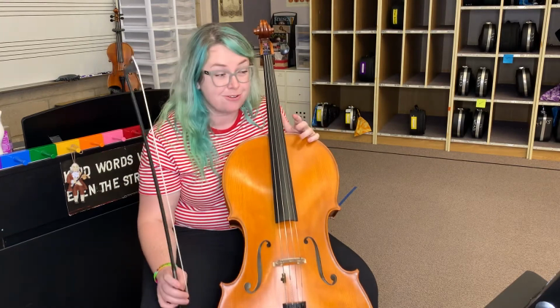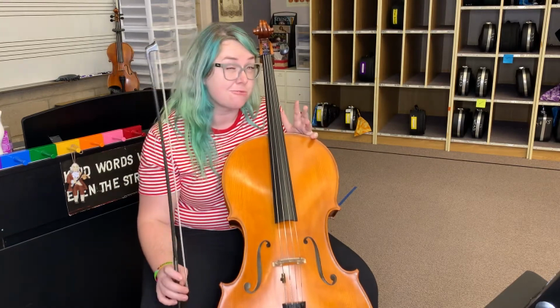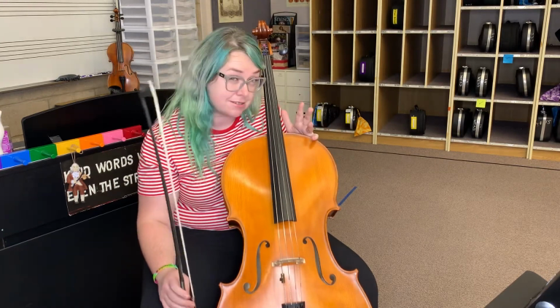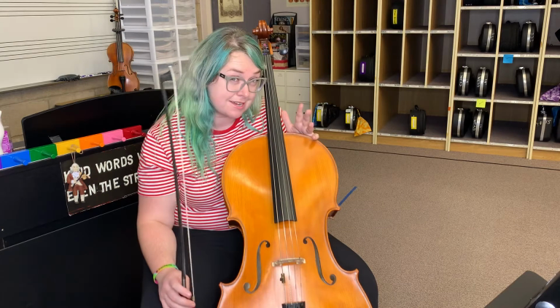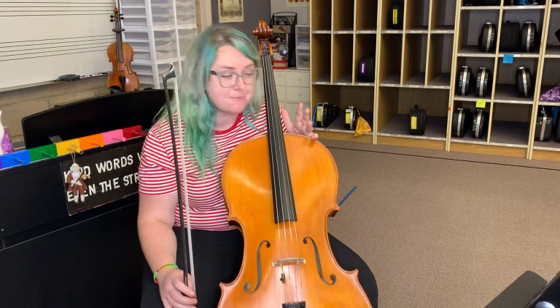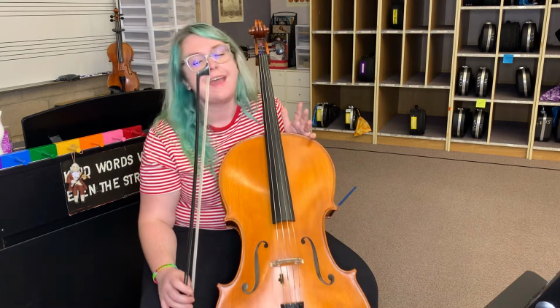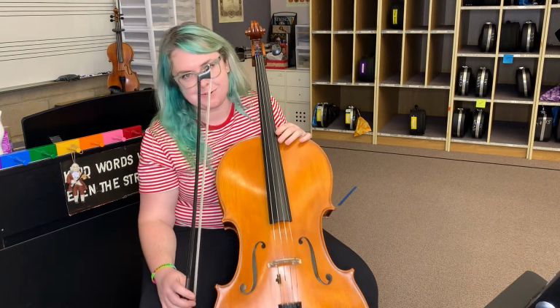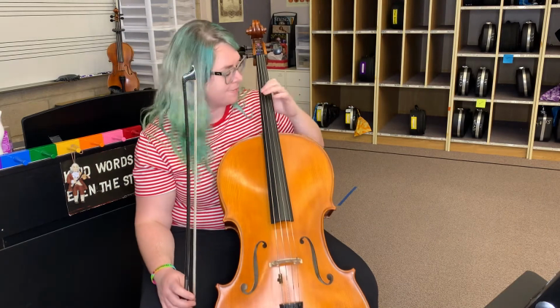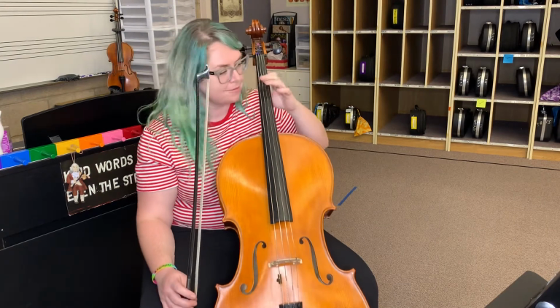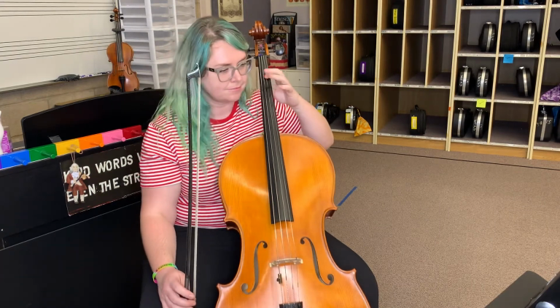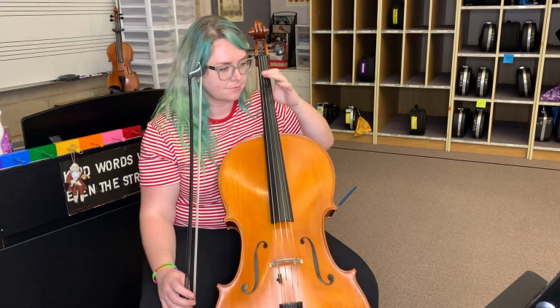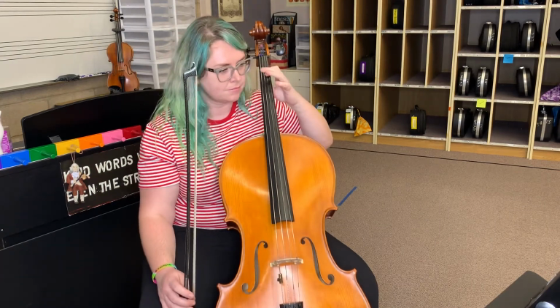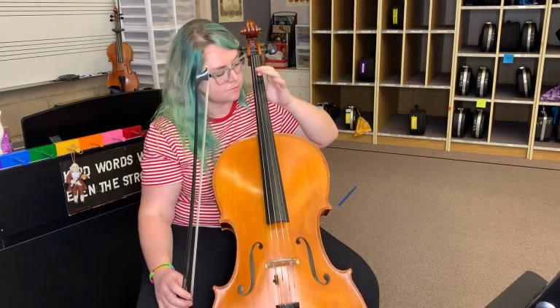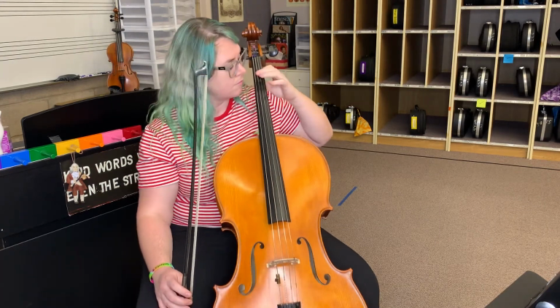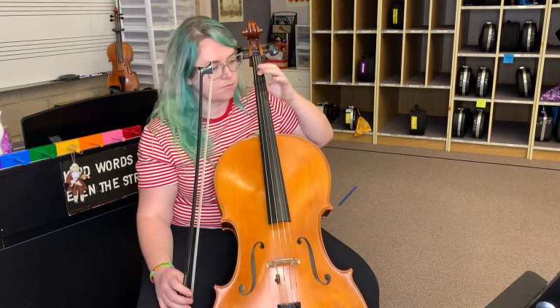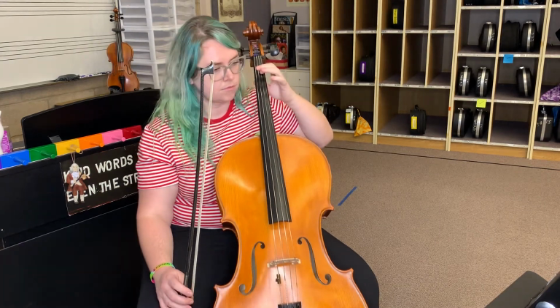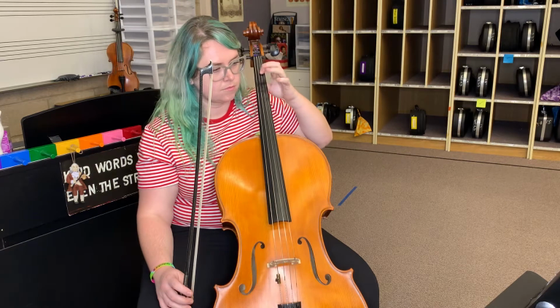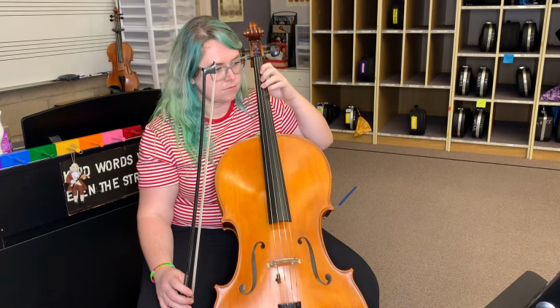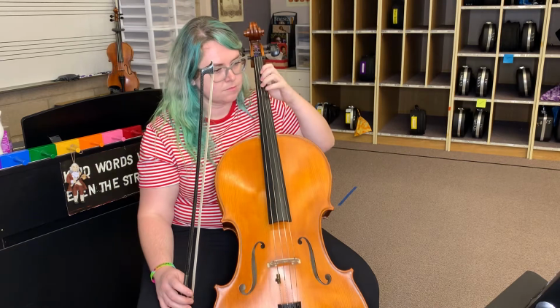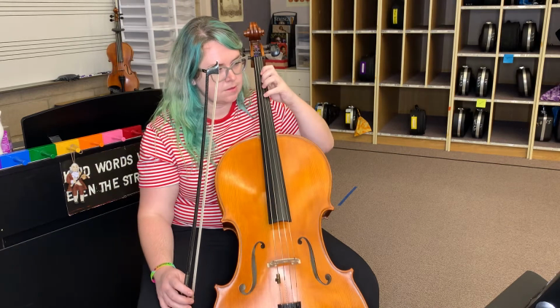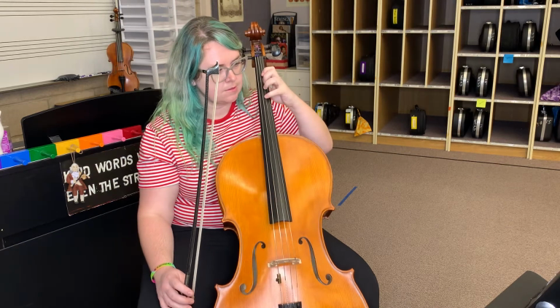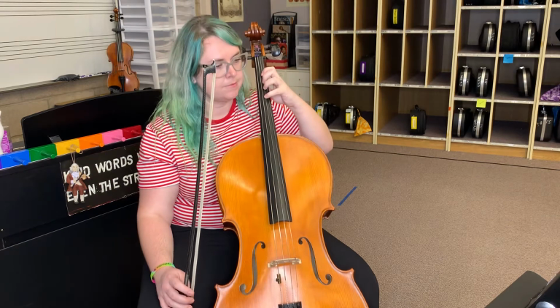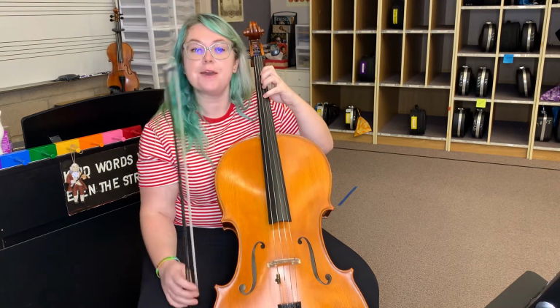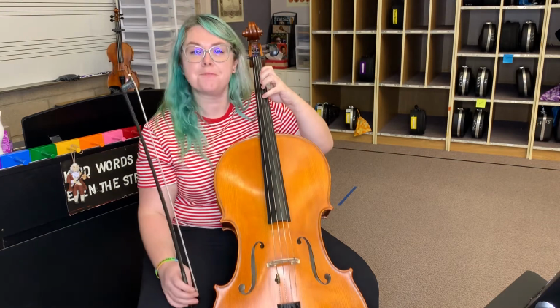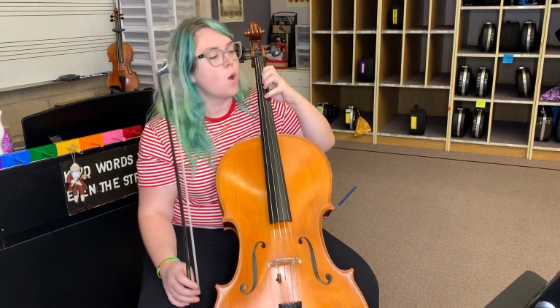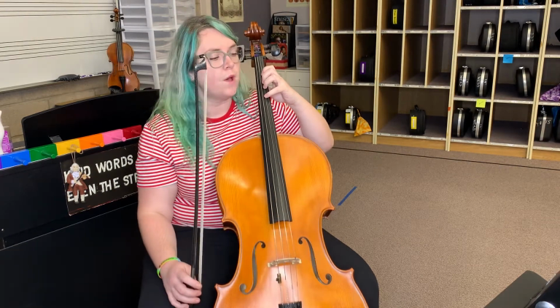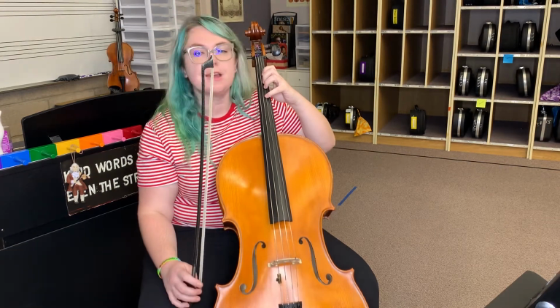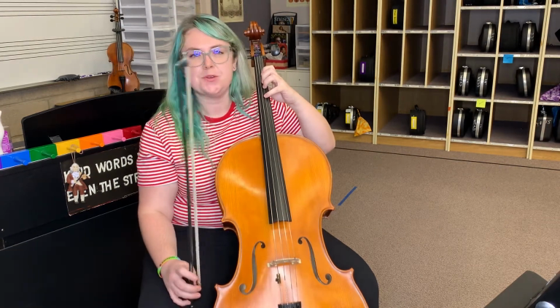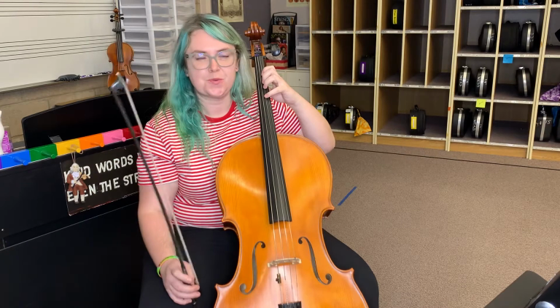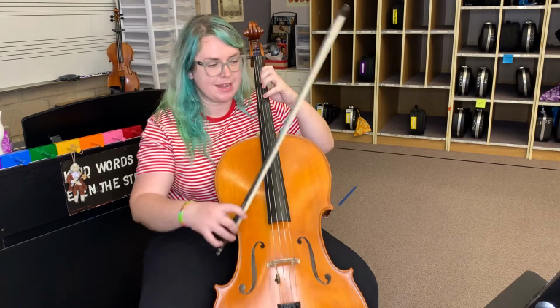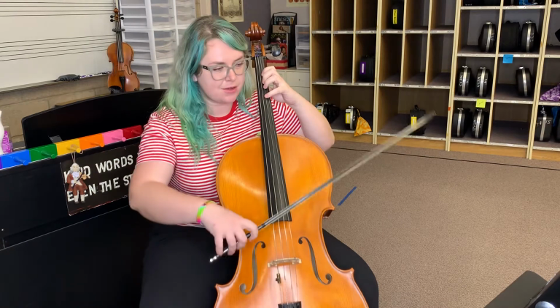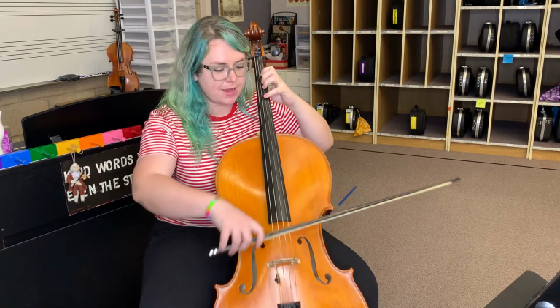Notice the rest on the downbeat, and here we go. Ready? Here we go — one, two, ready, go, rest.